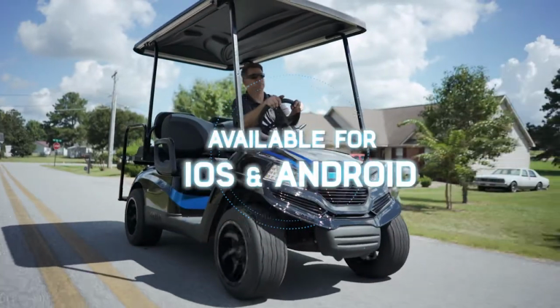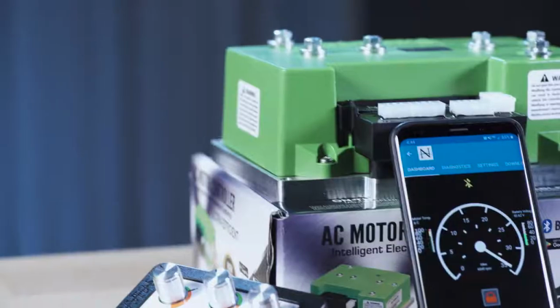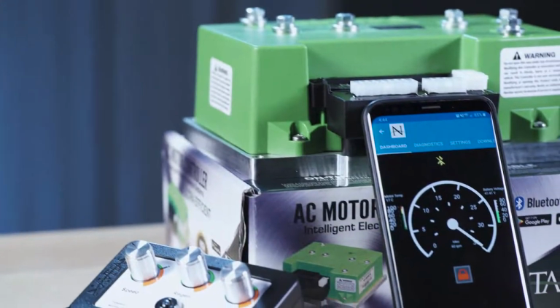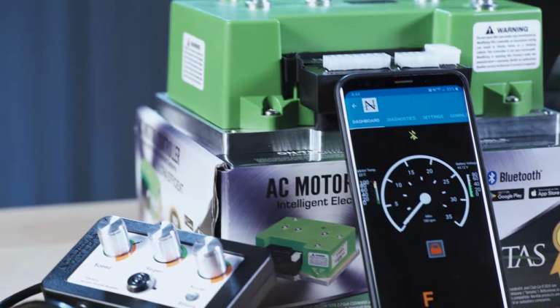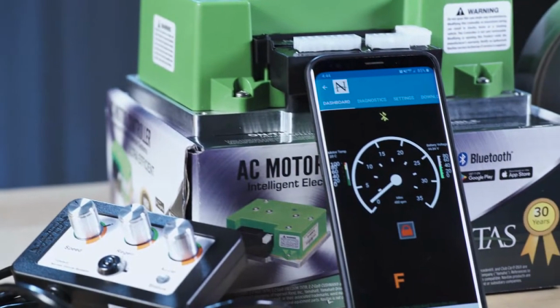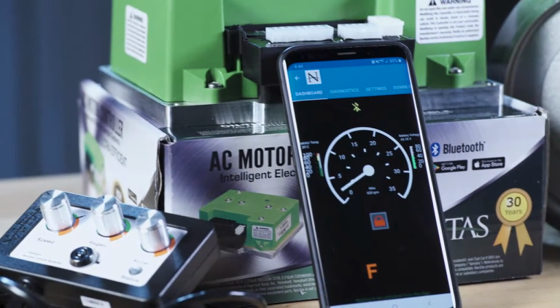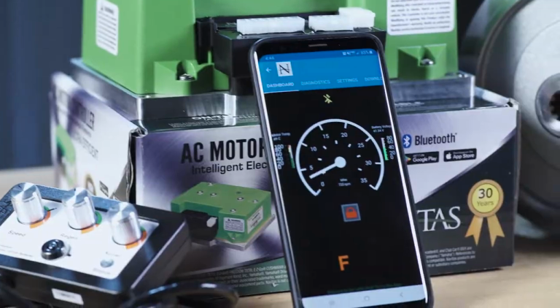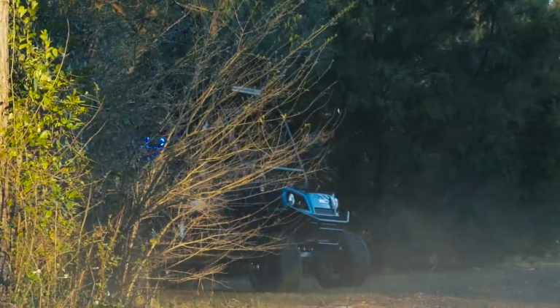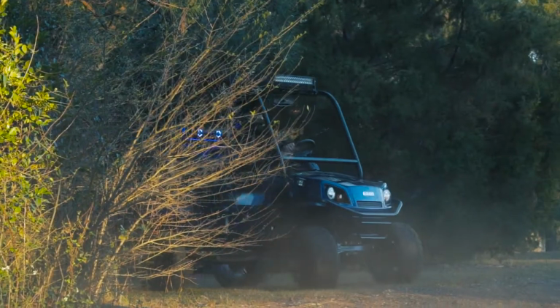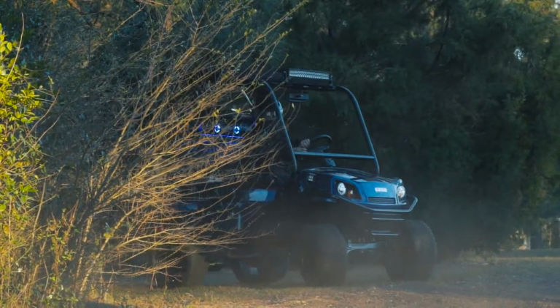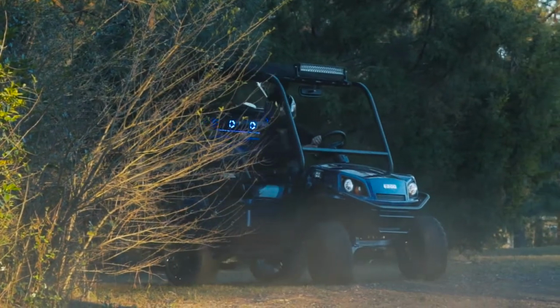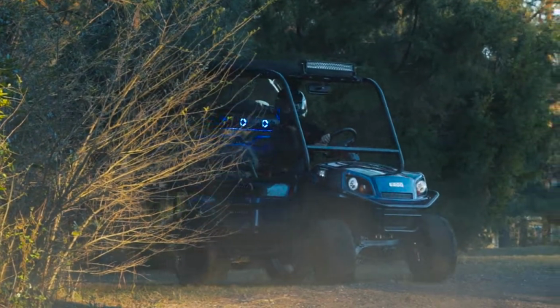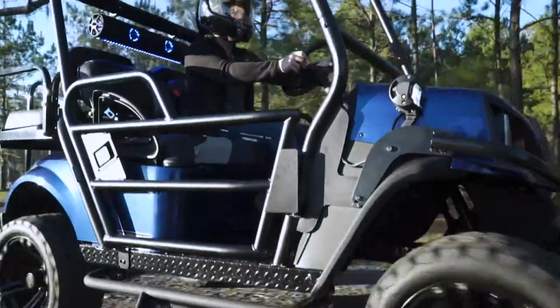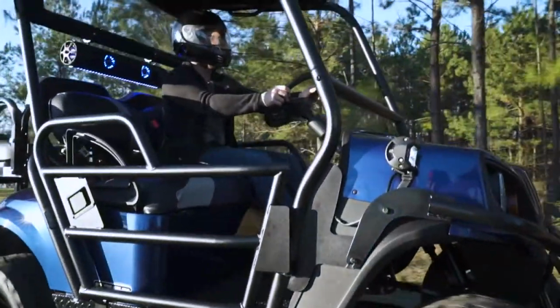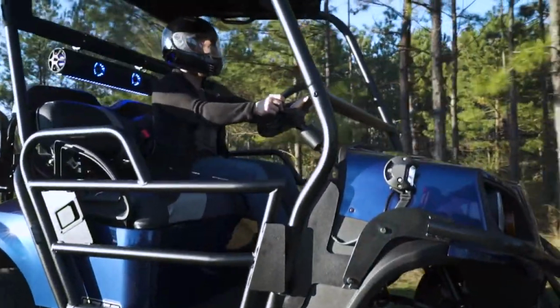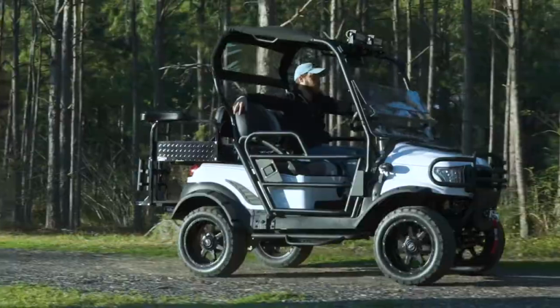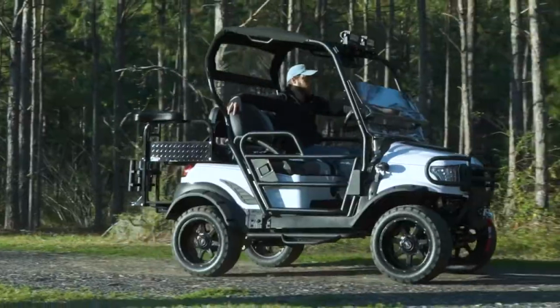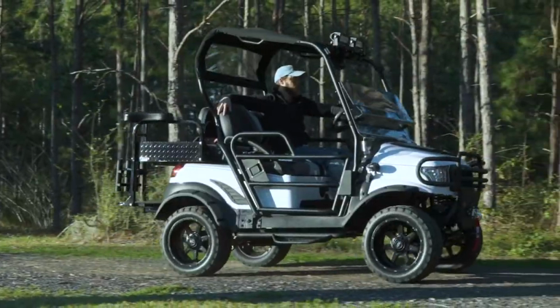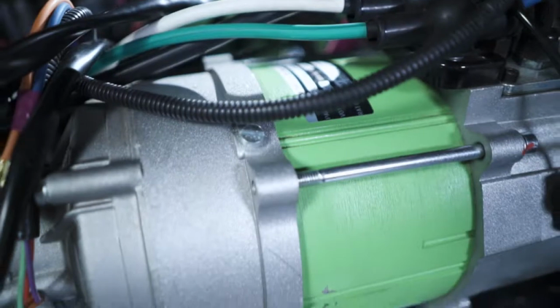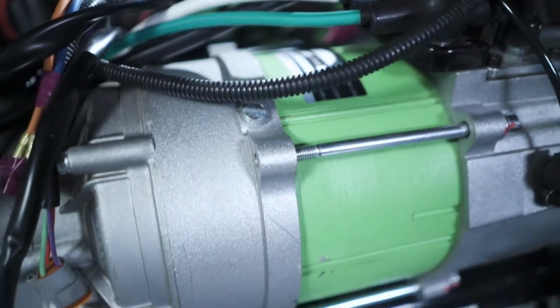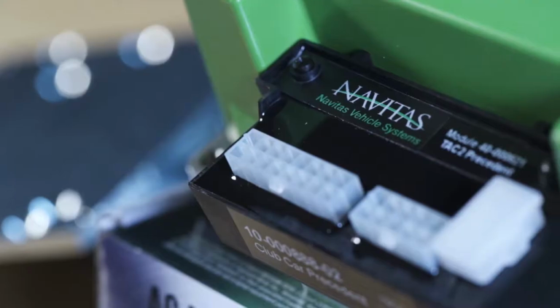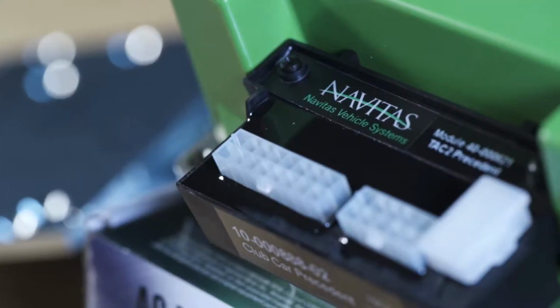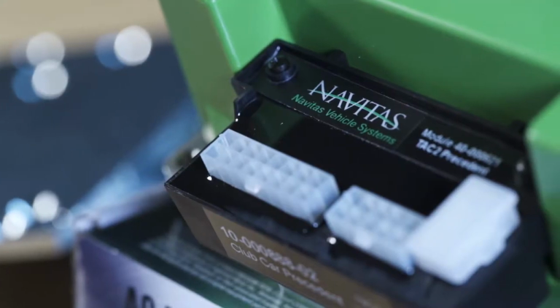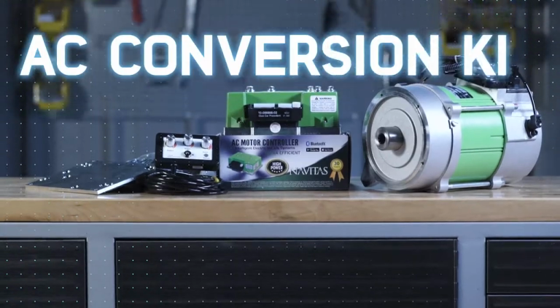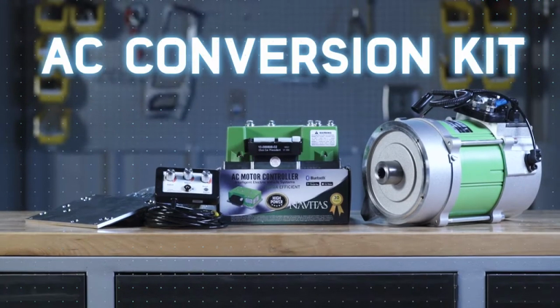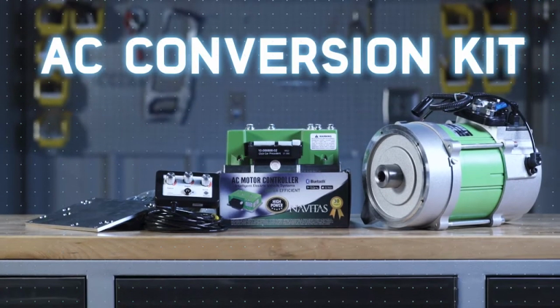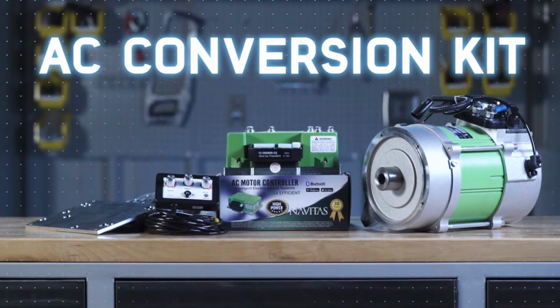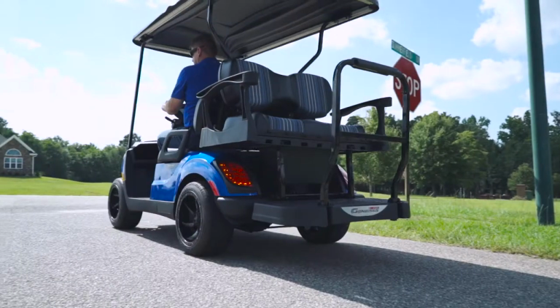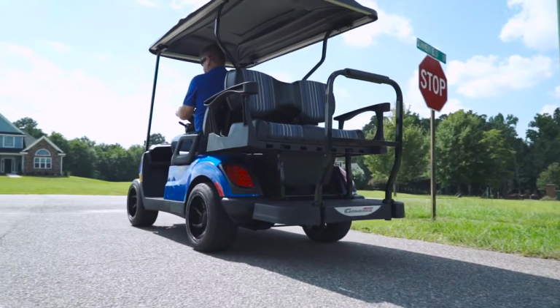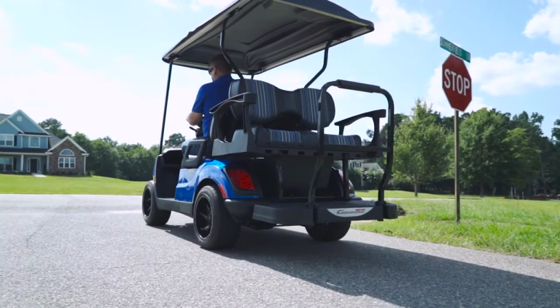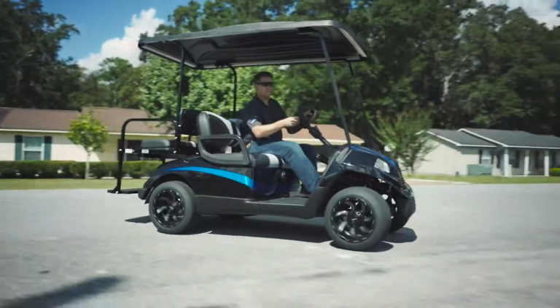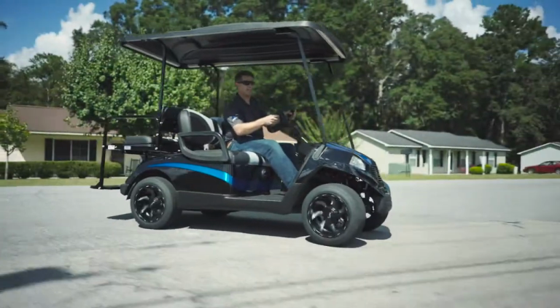There is also a dealer exclusive app that offers more precise controls for technicians. If you want to personalize the performance of your golf cart, look no further than the Navitas AC conversion kit. For more information, go to NivellParts.com.